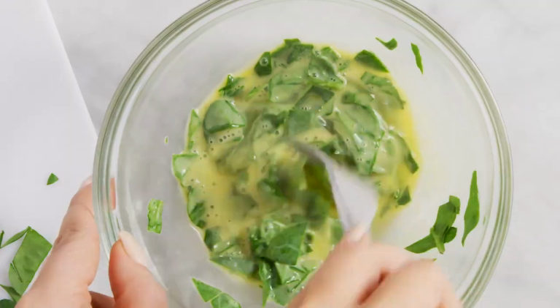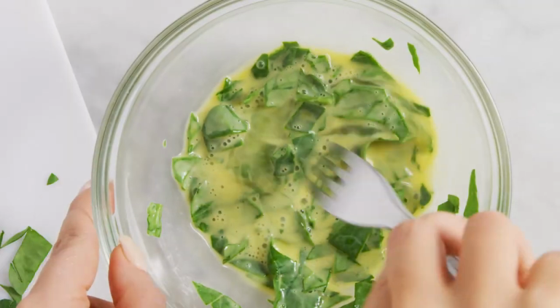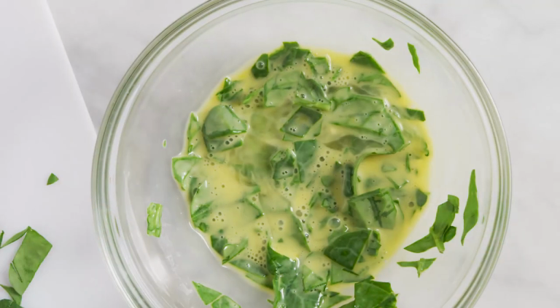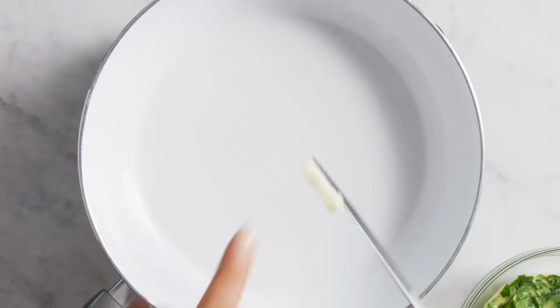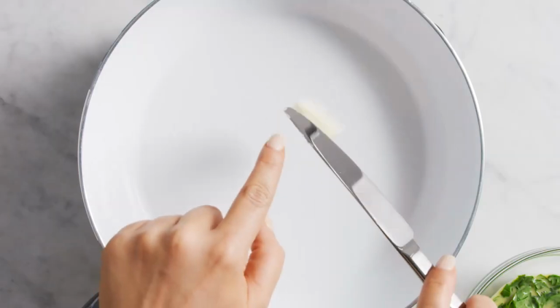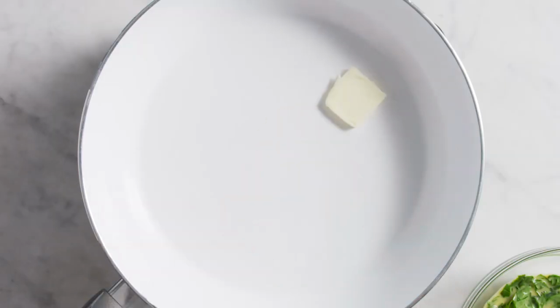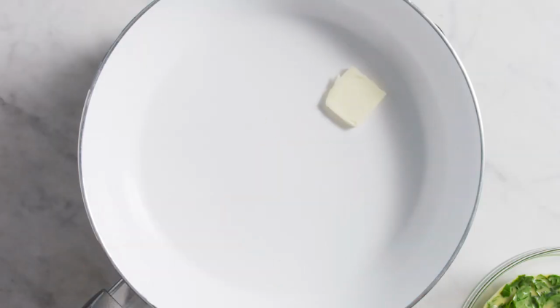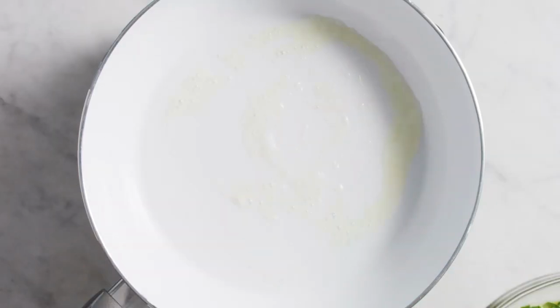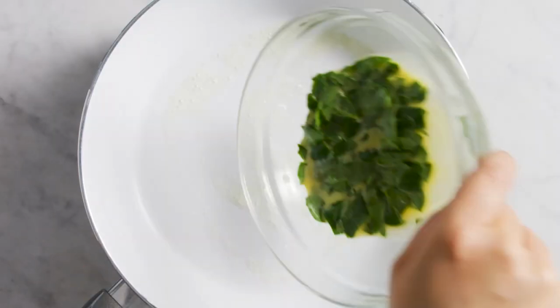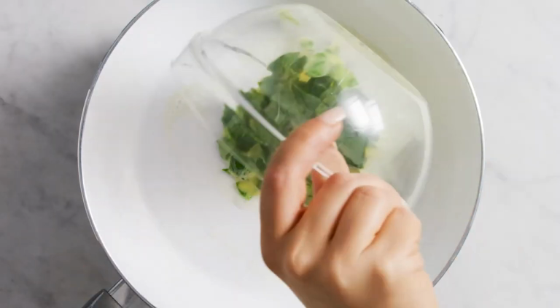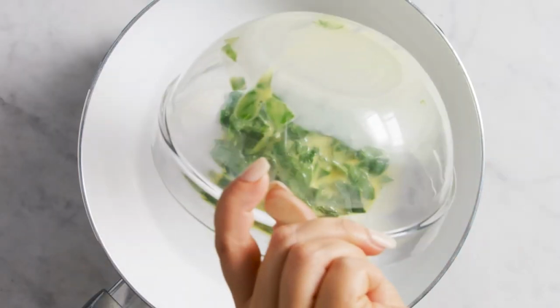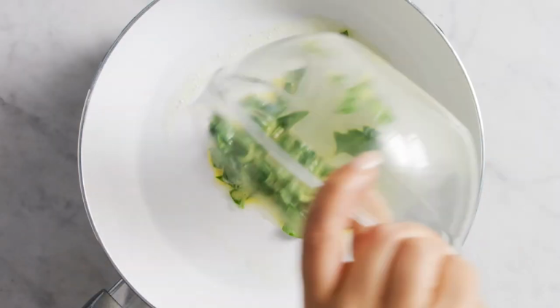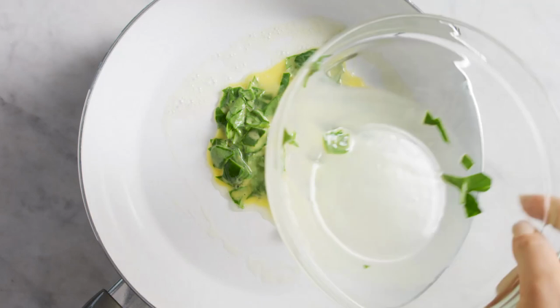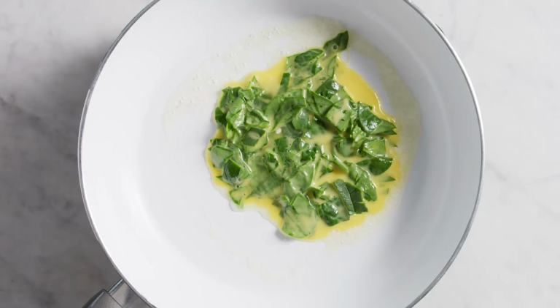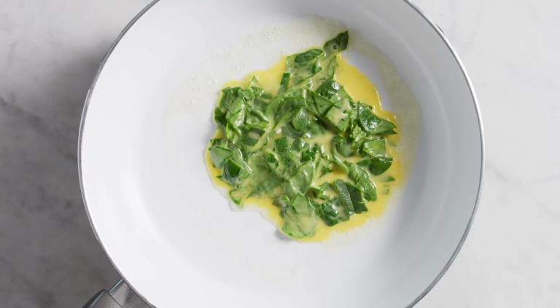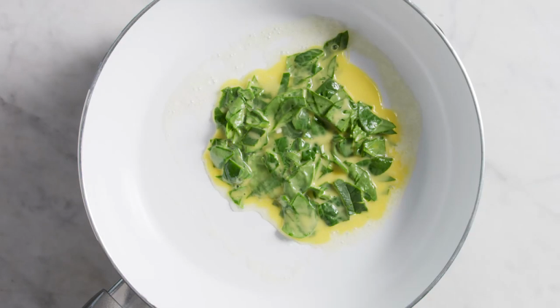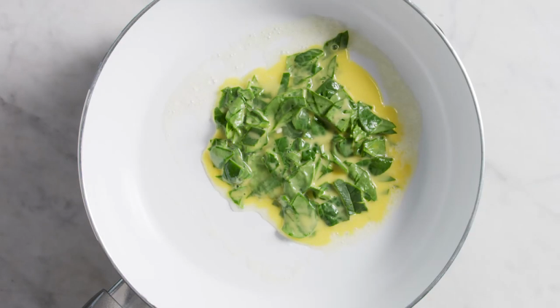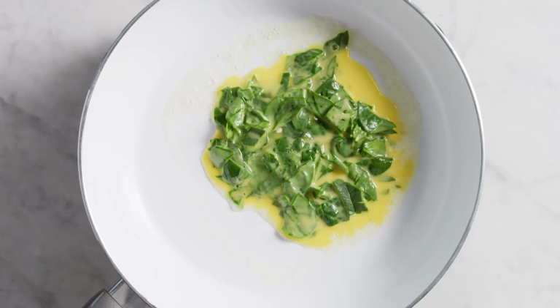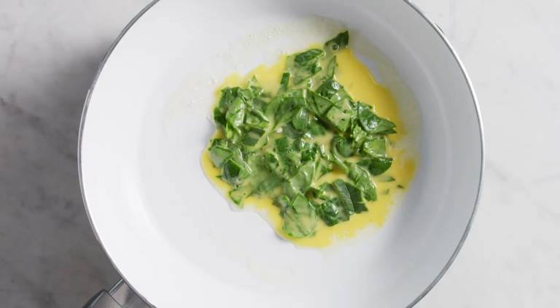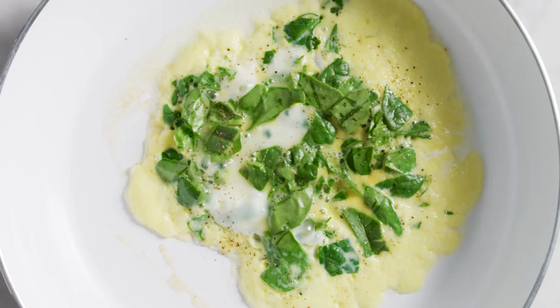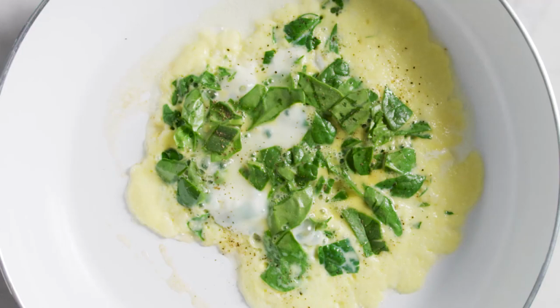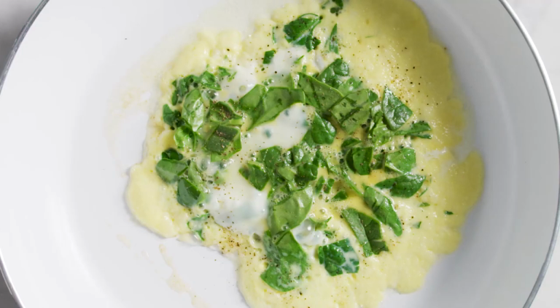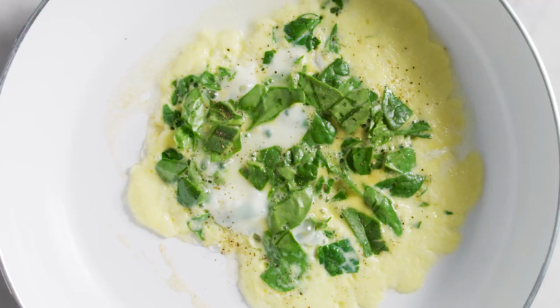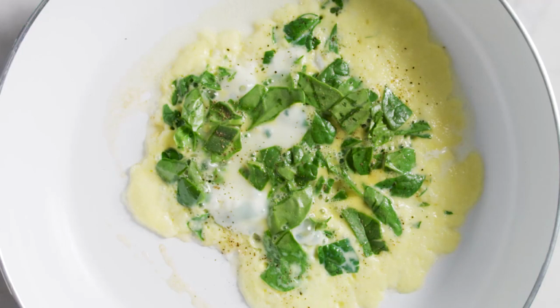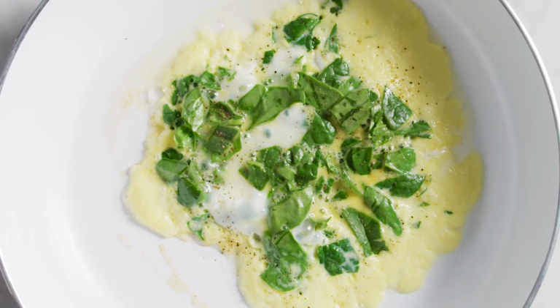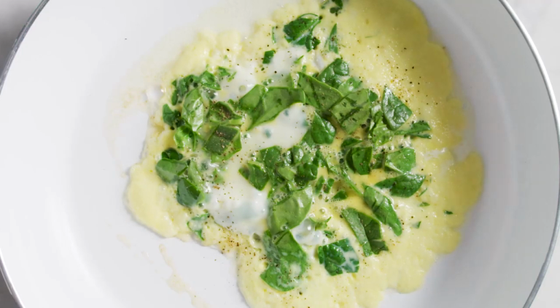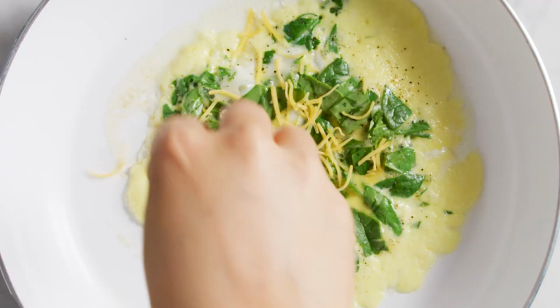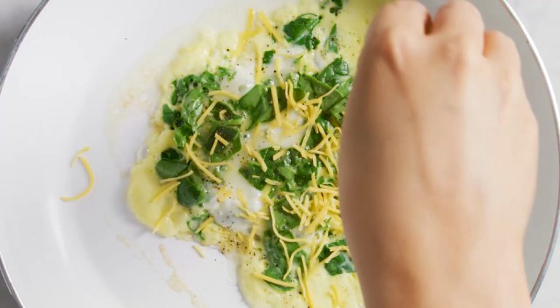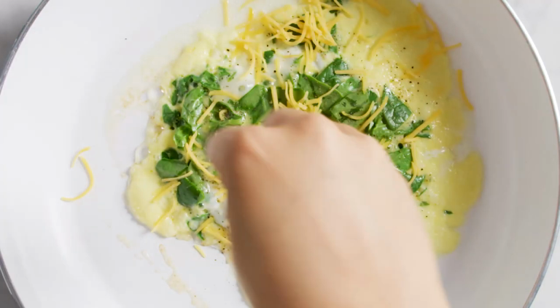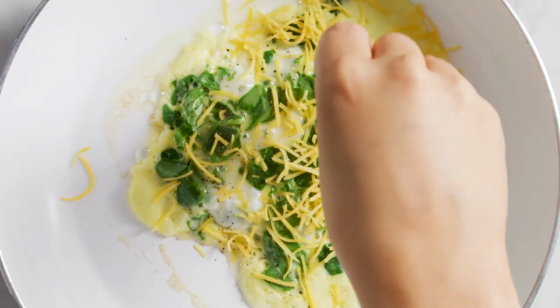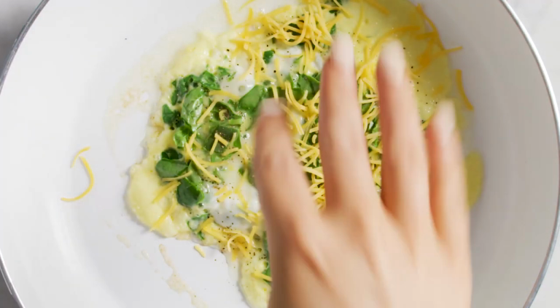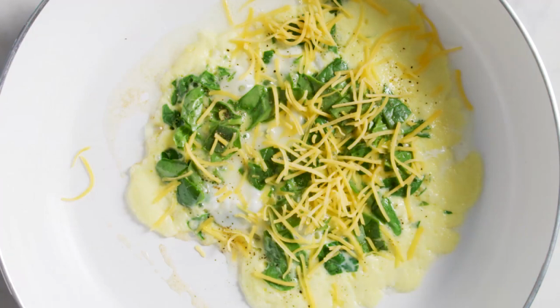Then get some butter melting on a skillet. Next, put that egg mixture in the butter and cook it just until the egg is done. You're going to season it up with some salt and pepper.